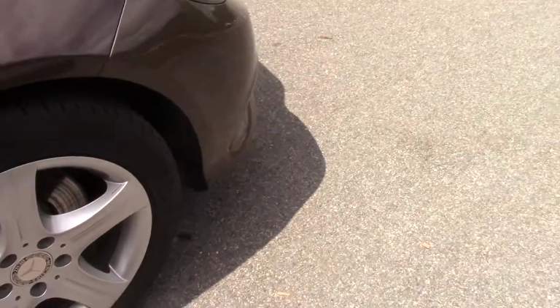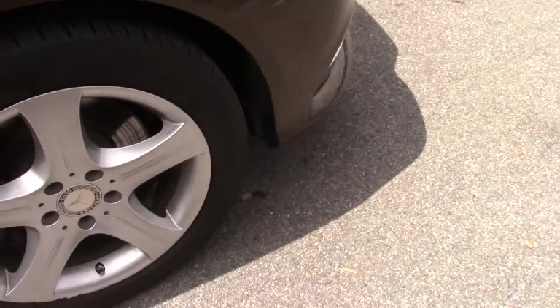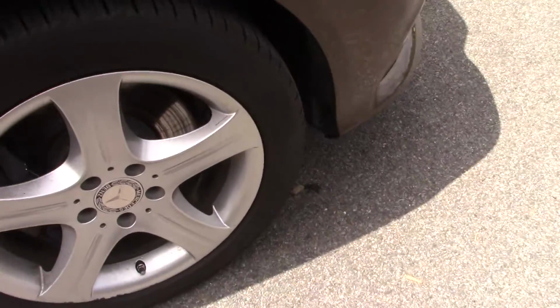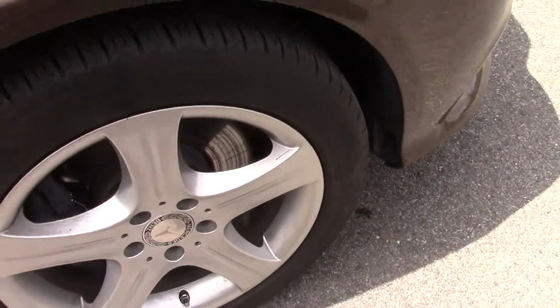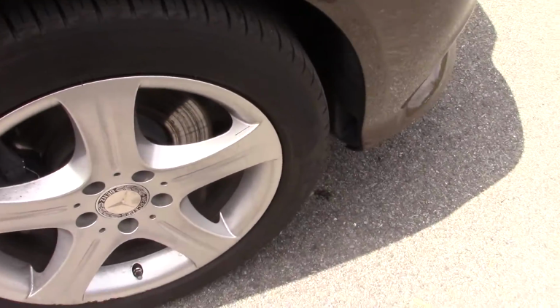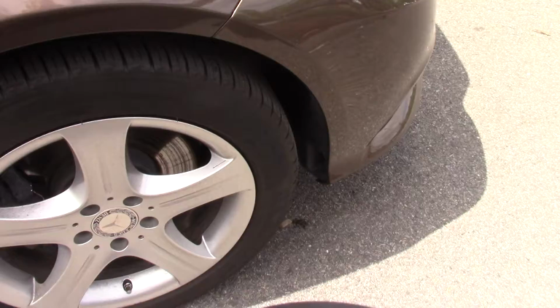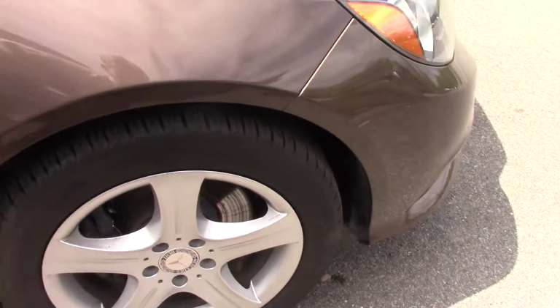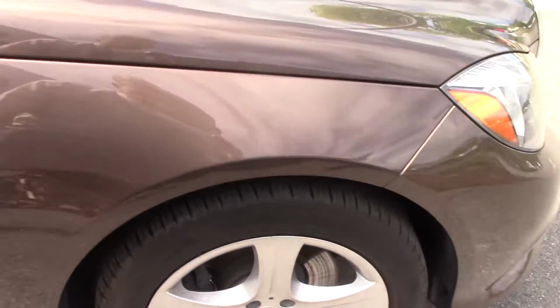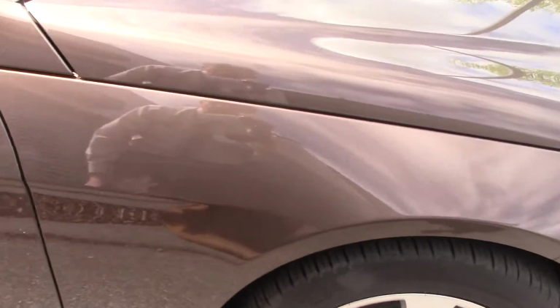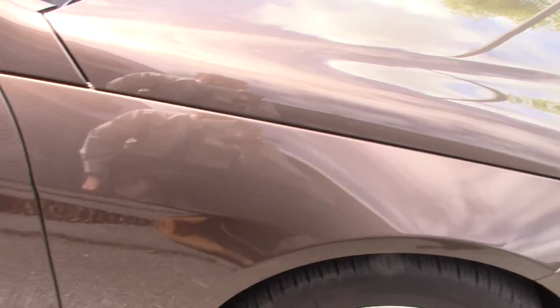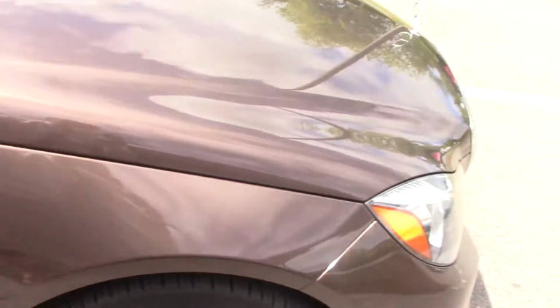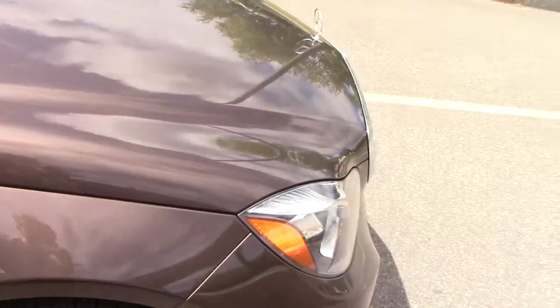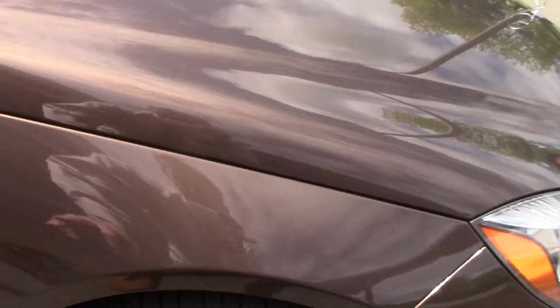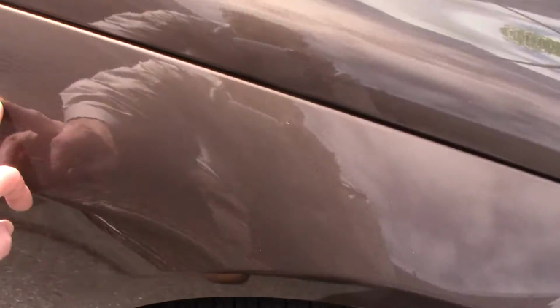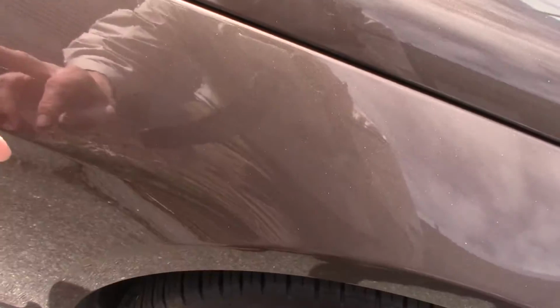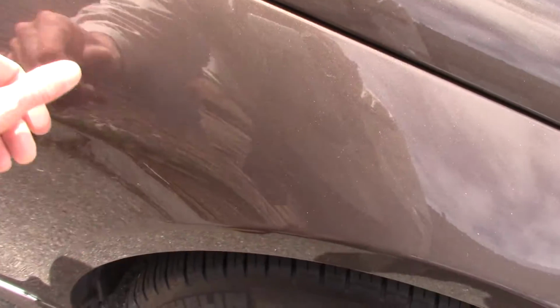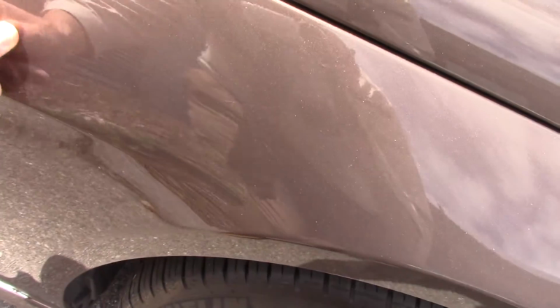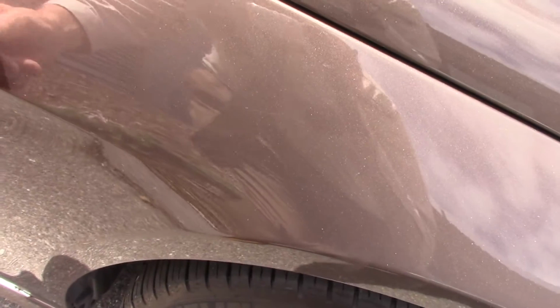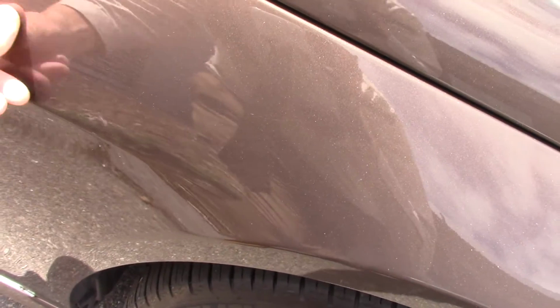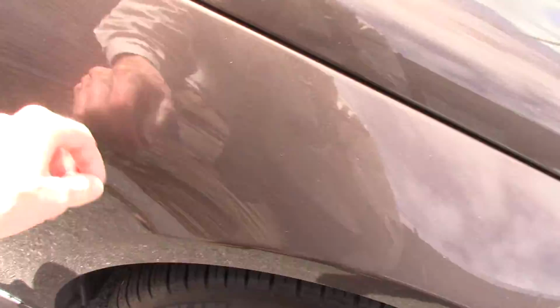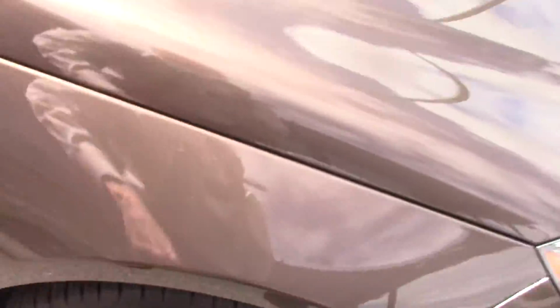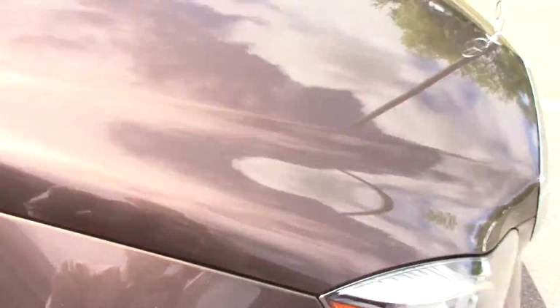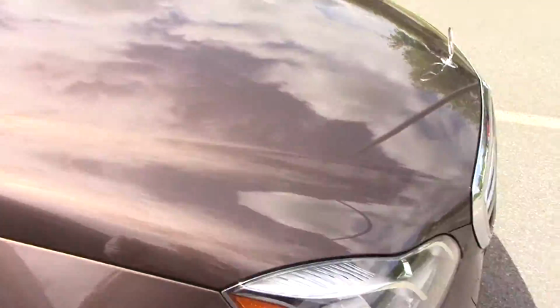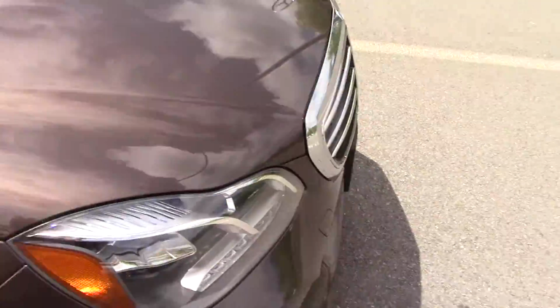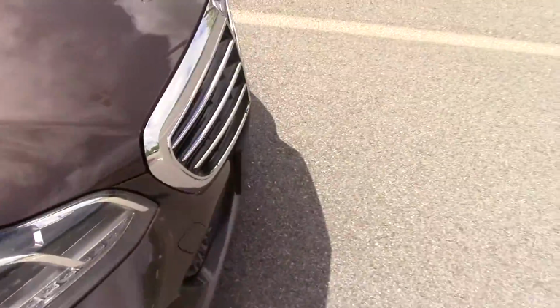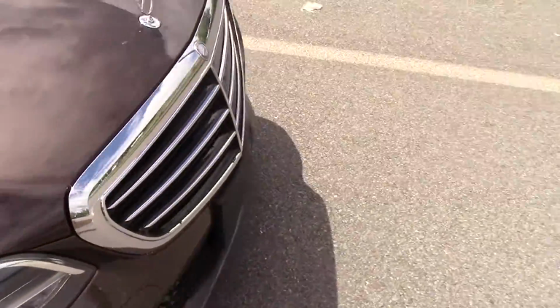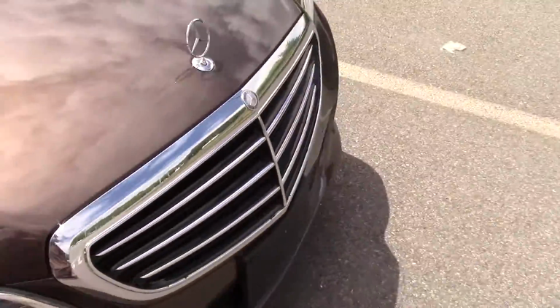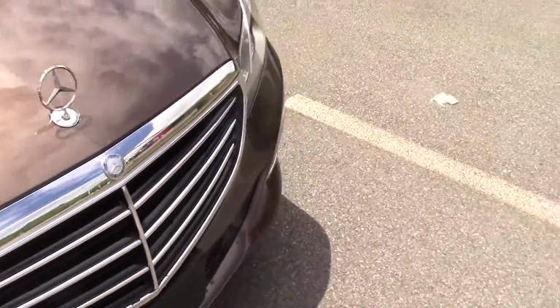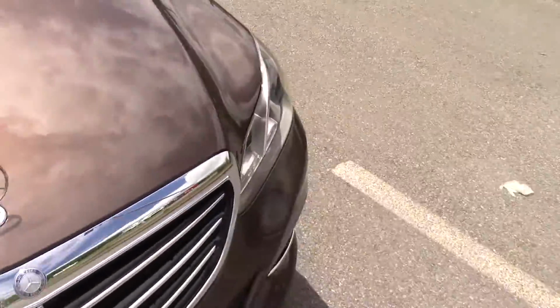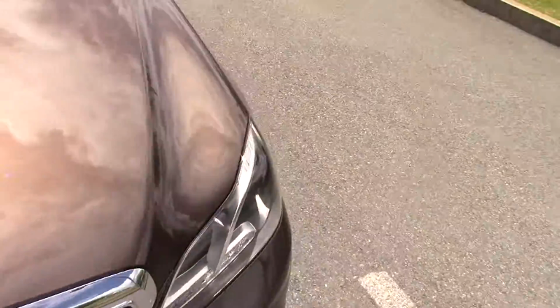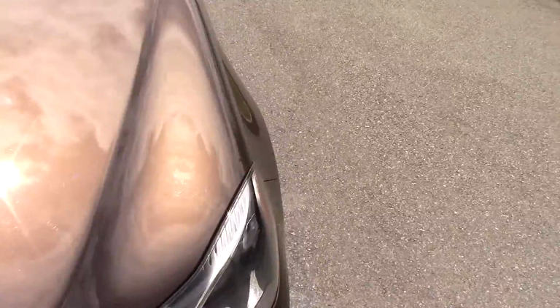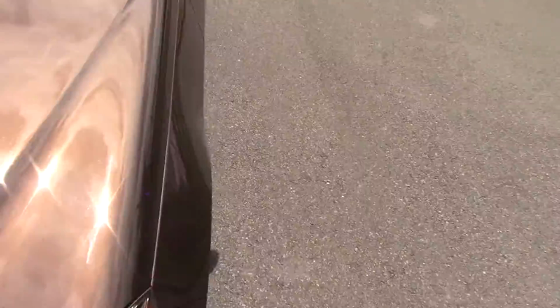The wheels — a couple of them have a couple of little marks. We're going to get that refinished. A little light — oh, that's not even a scratch, I don't know what that is, a little cobweb or something. So the car is in very nice shape.